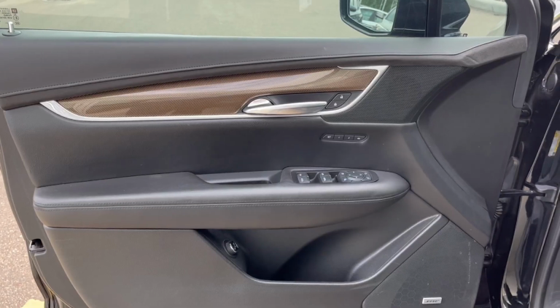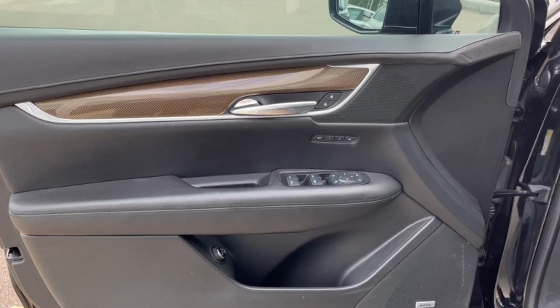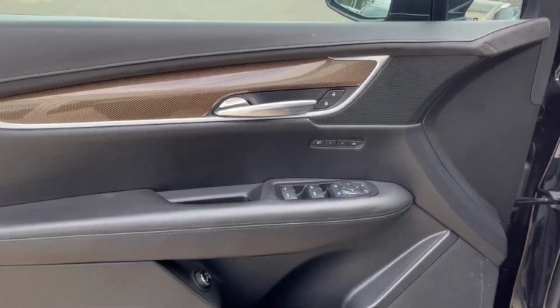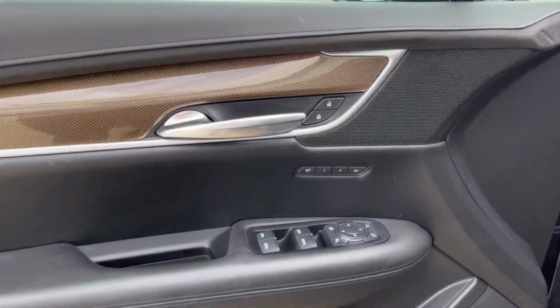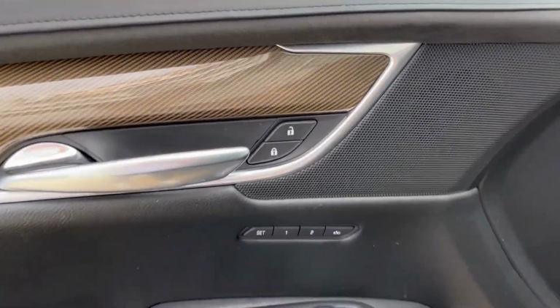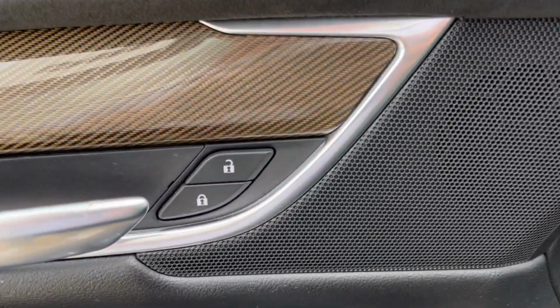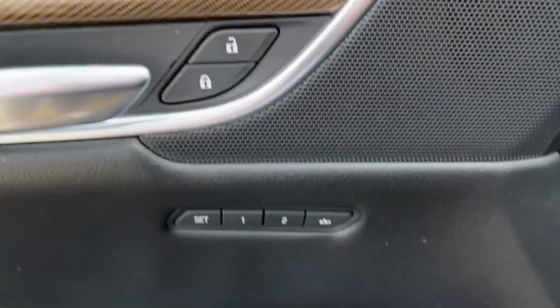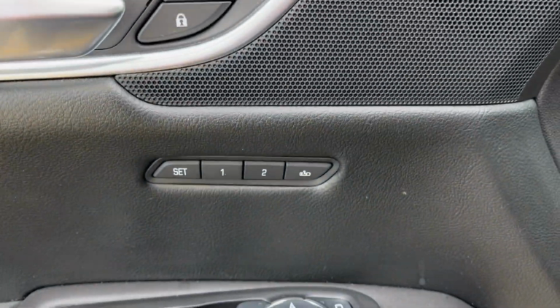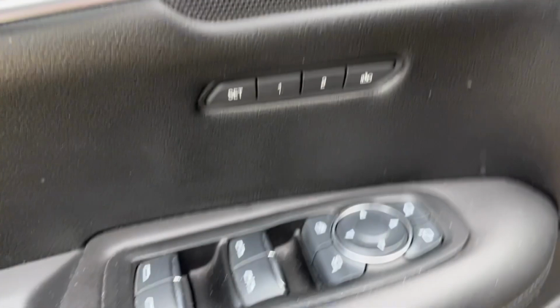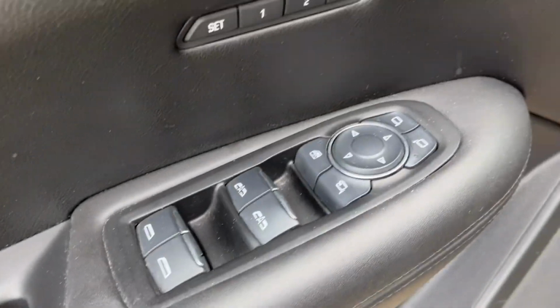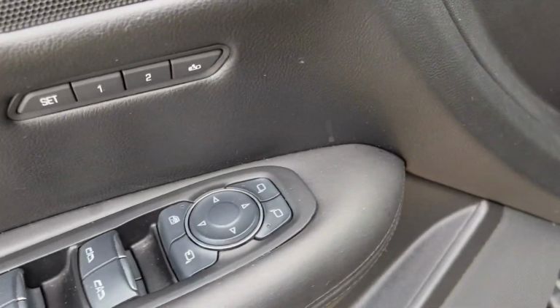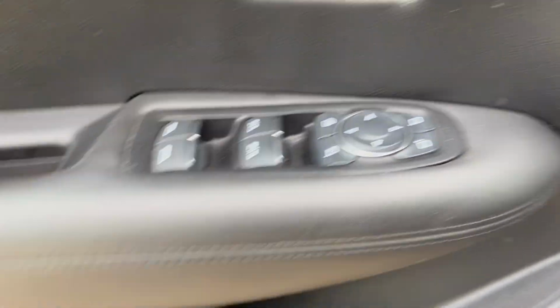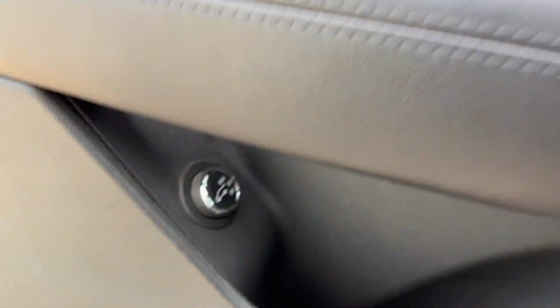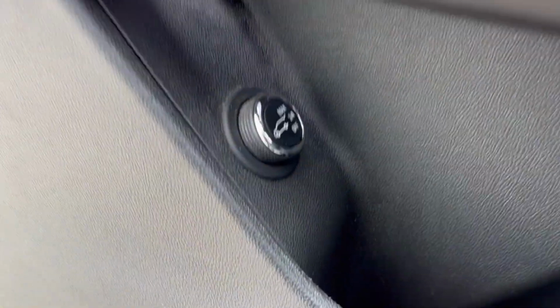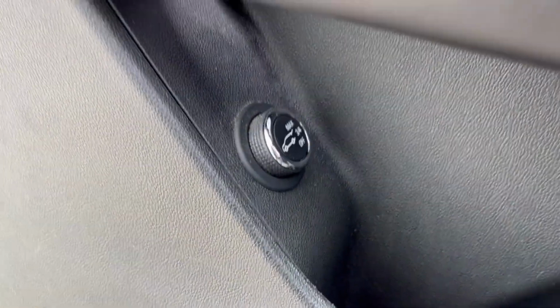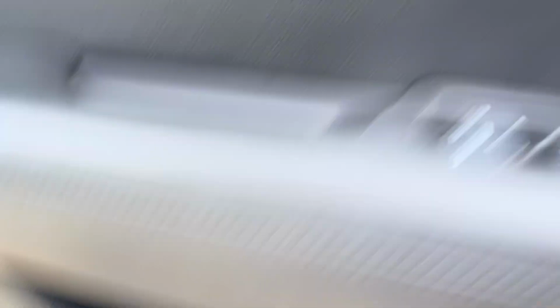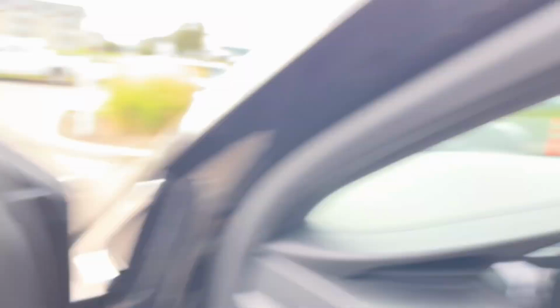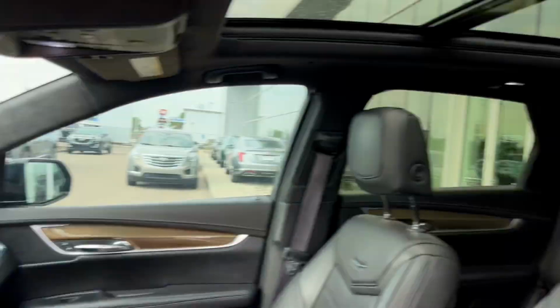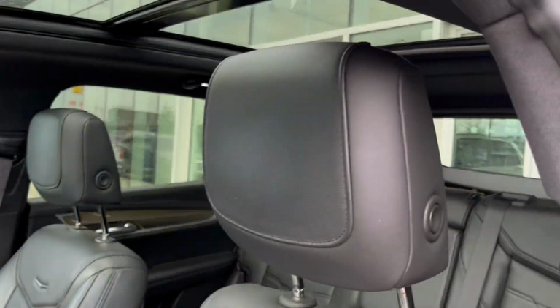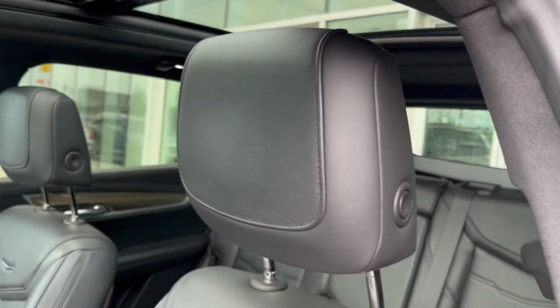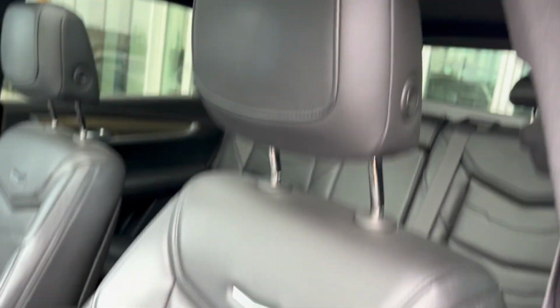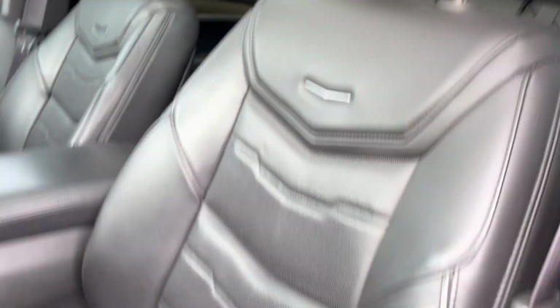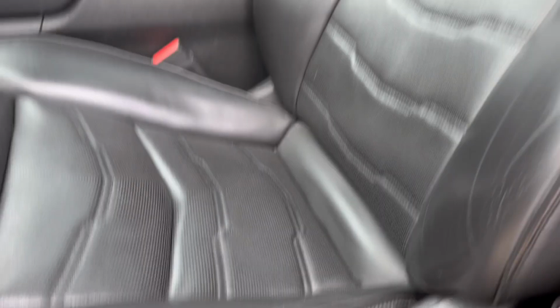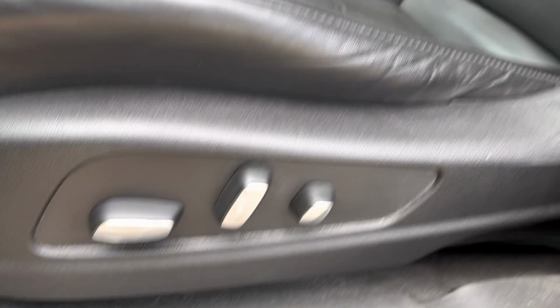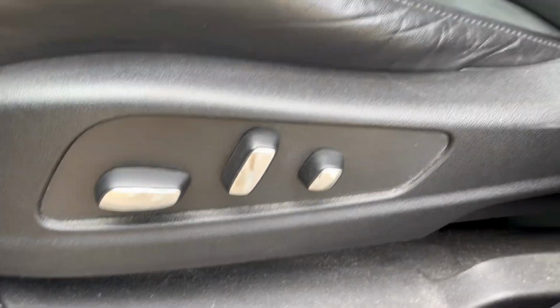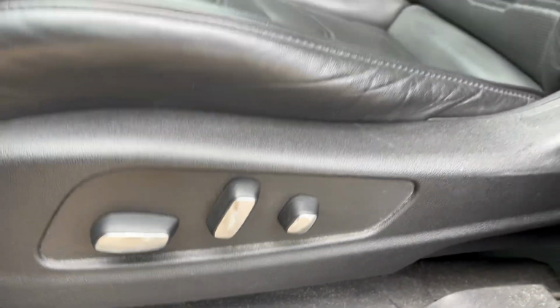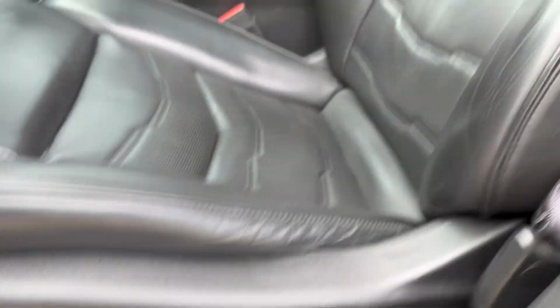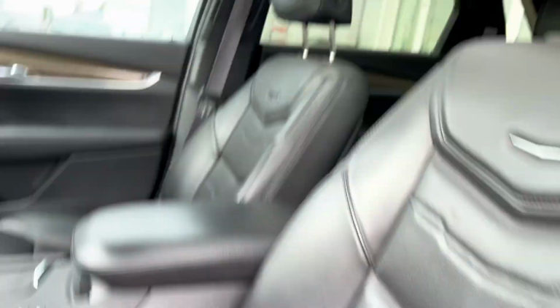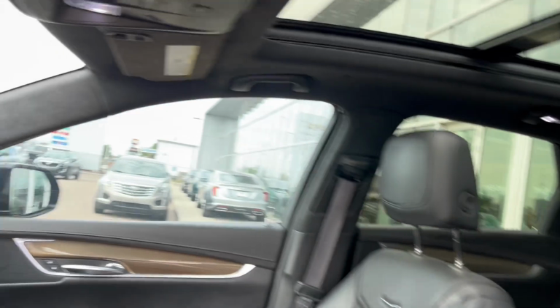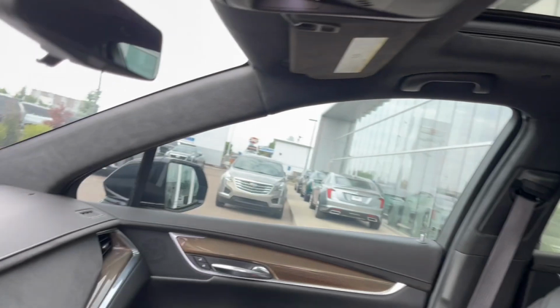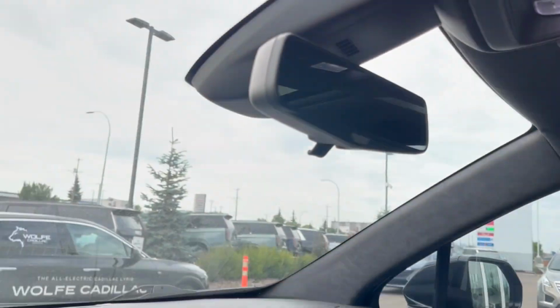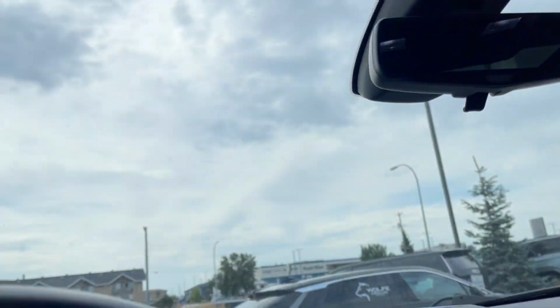Taking a look at the interior, here's our door with power lock and unlock, memory seating, powered windows and mirrors, and liftgate controls to the bottom left. Taking a look at the seats here, down to the bottom left is the power seating and power lumbar, and we can hop inside.